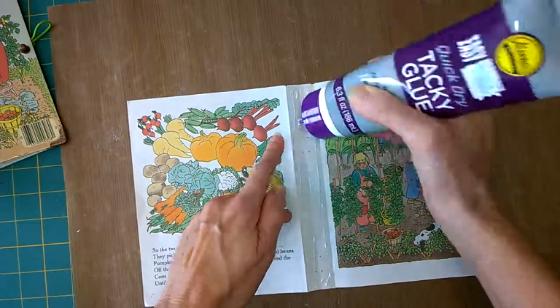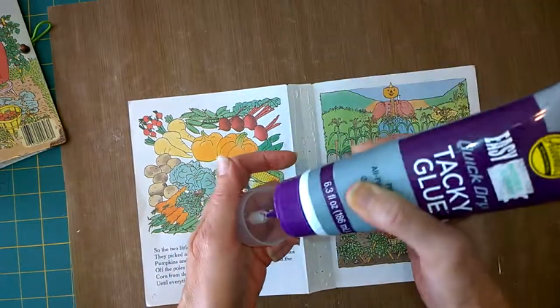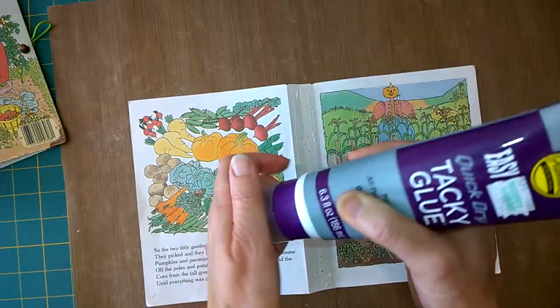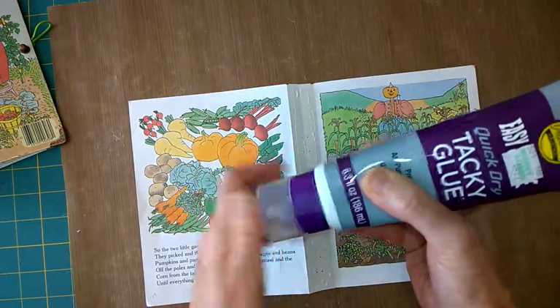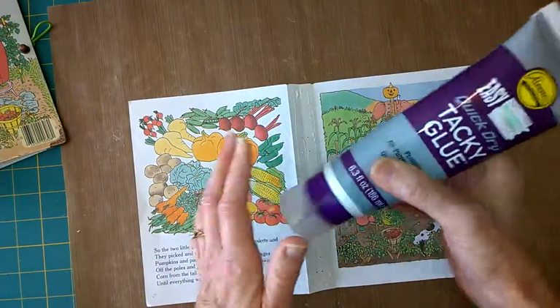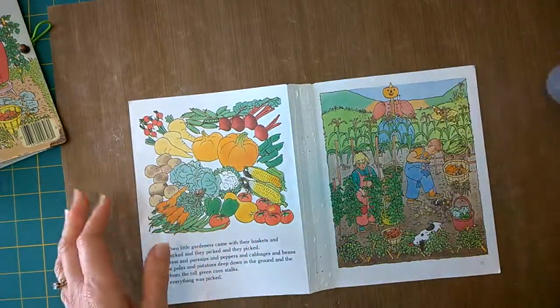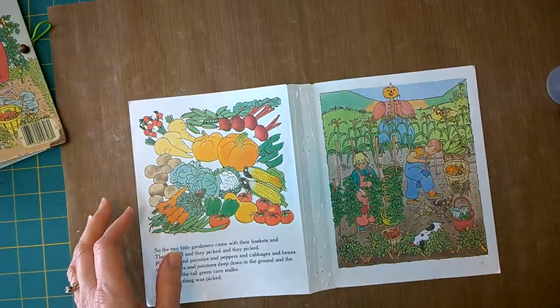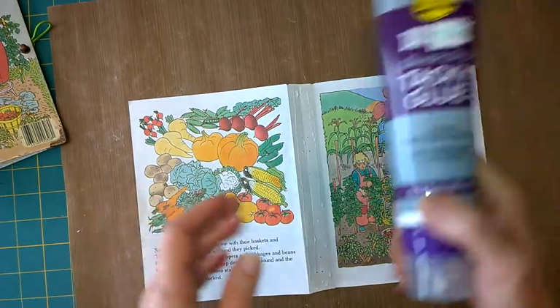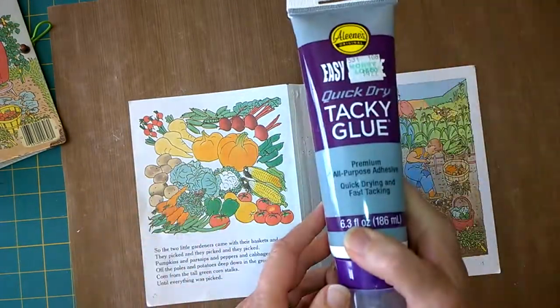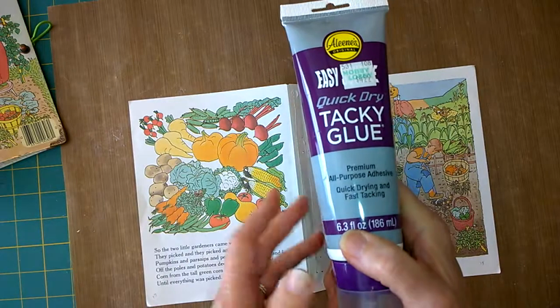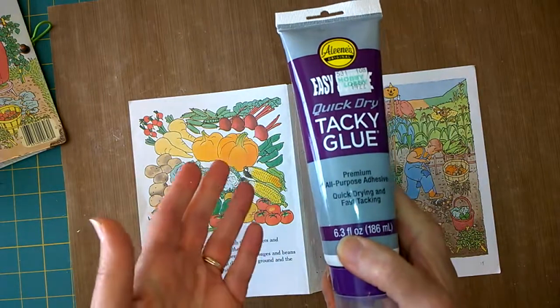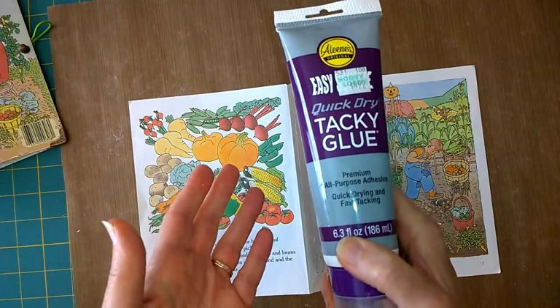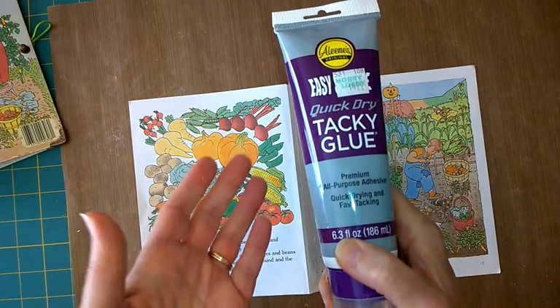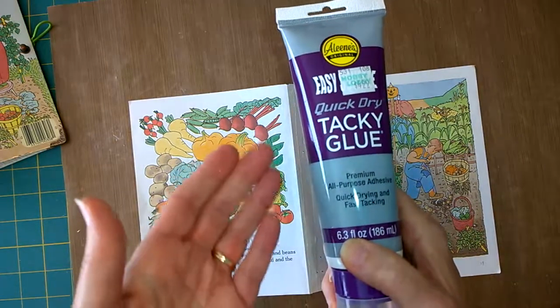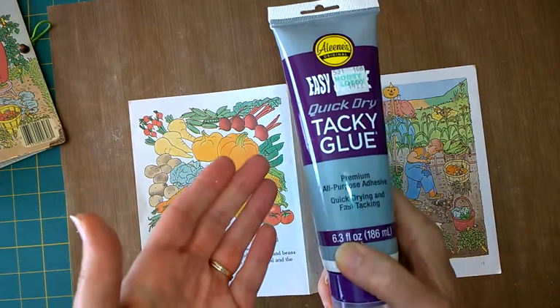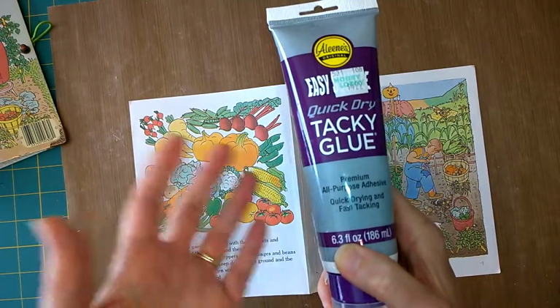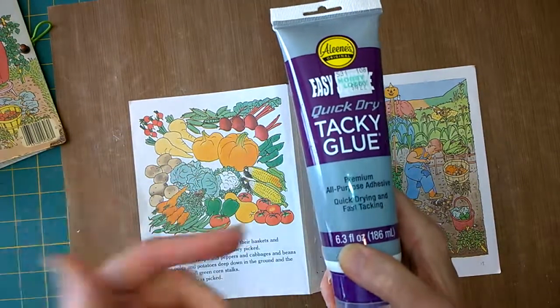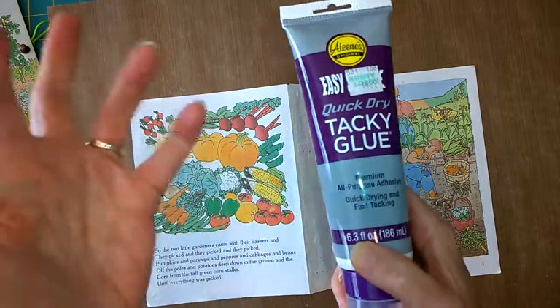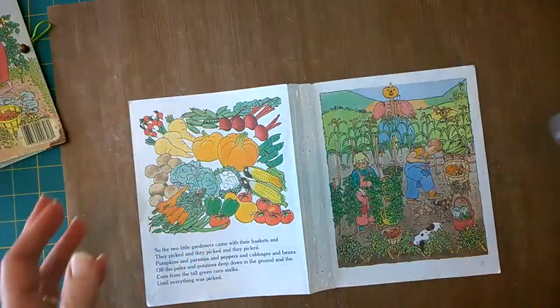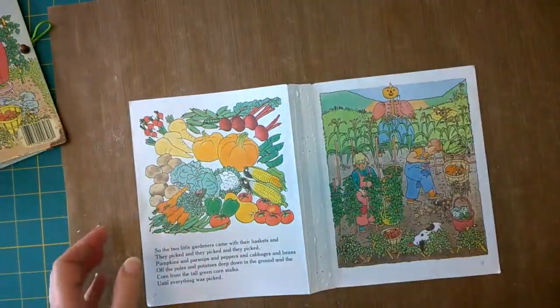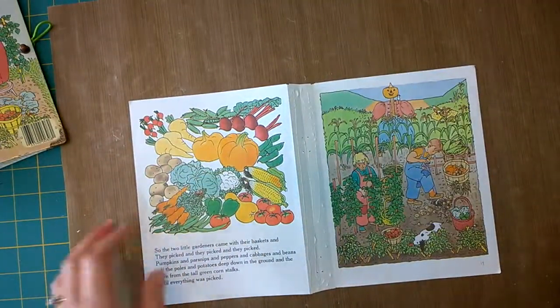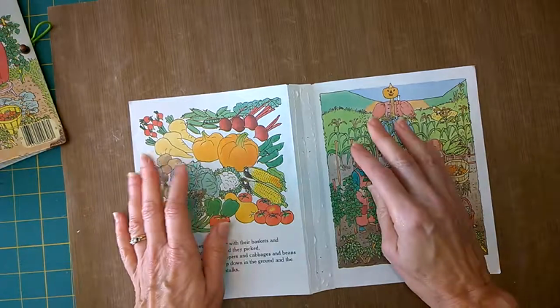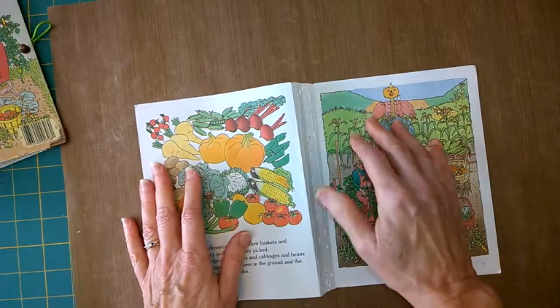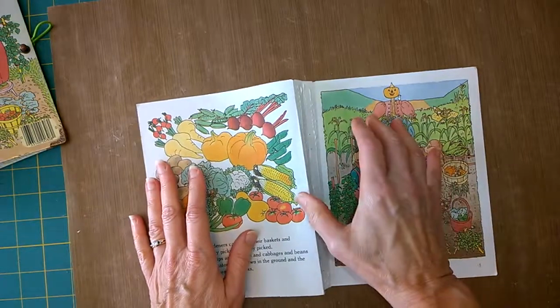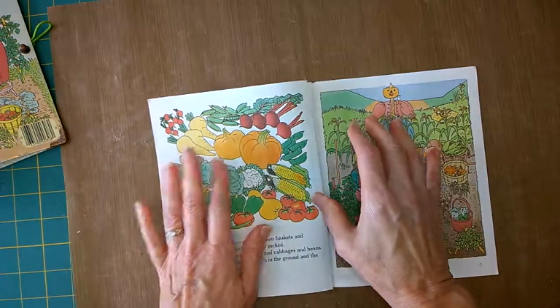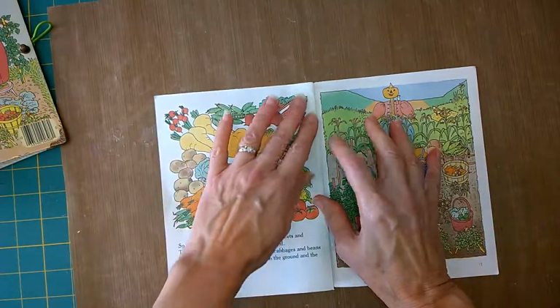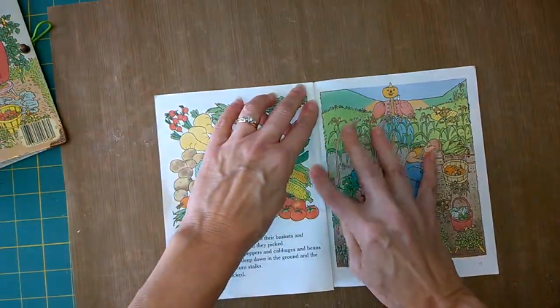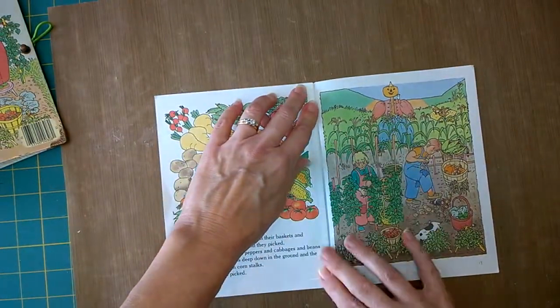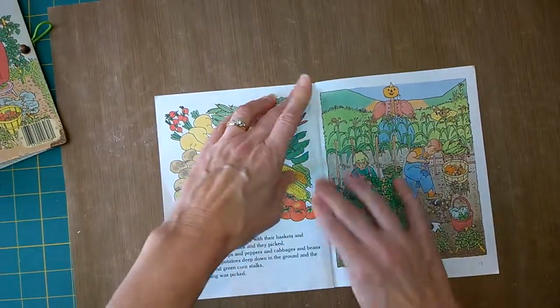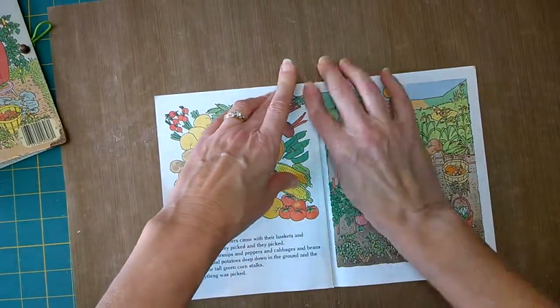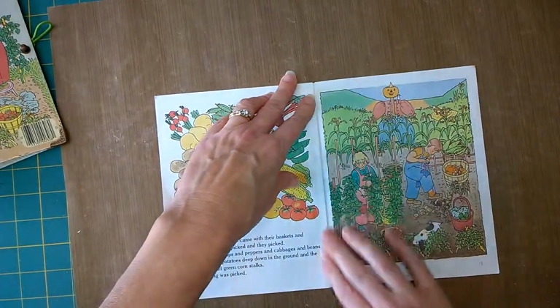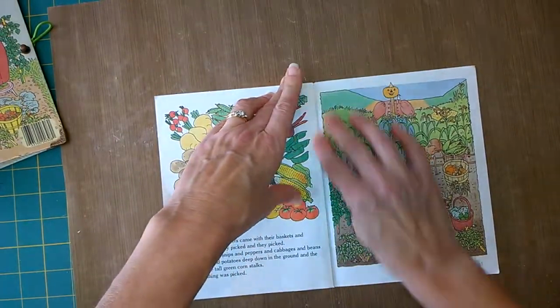The glue I use is Eileen's Tacky Quick Dry tacky glue. I like the quick dry. There are quite a few good products out there — it's just the one I happen to have.